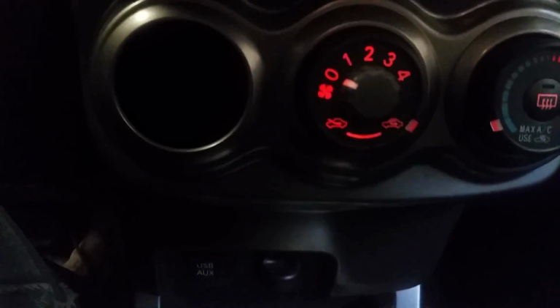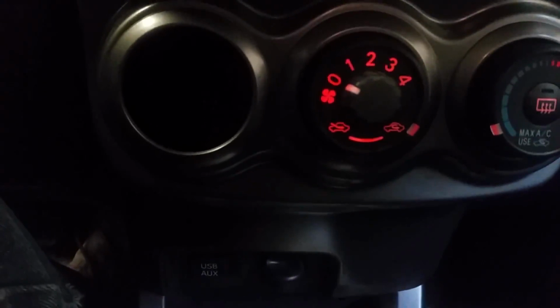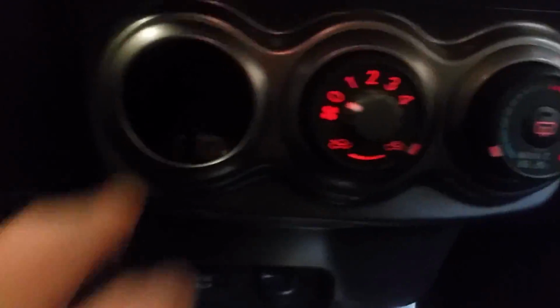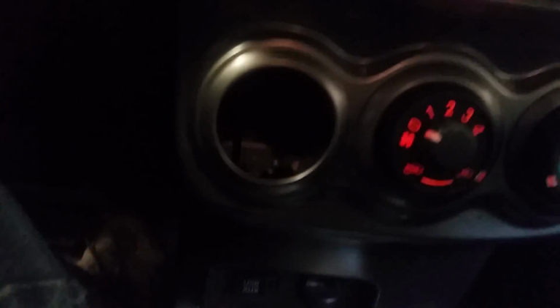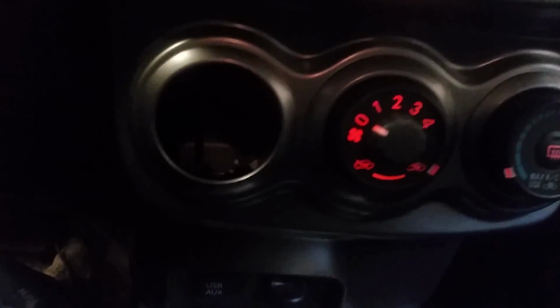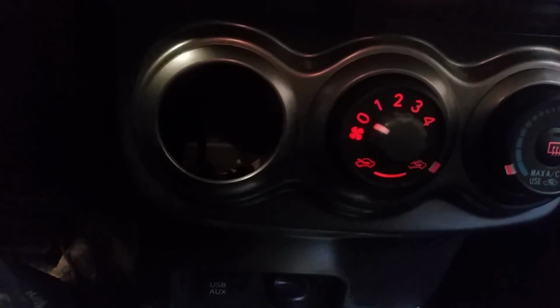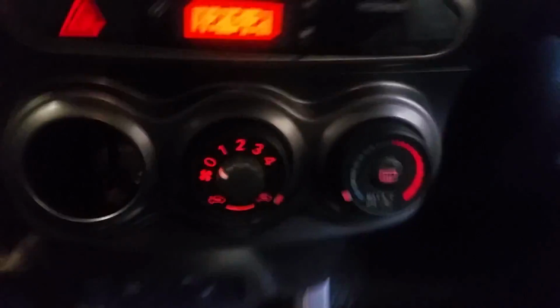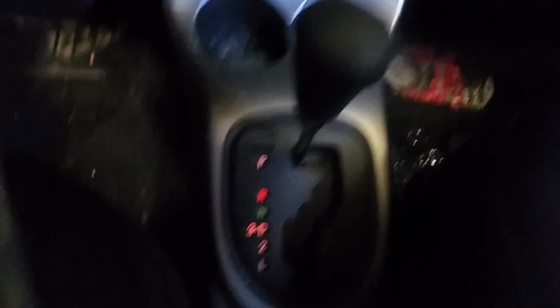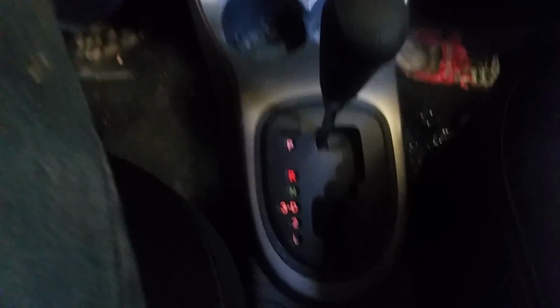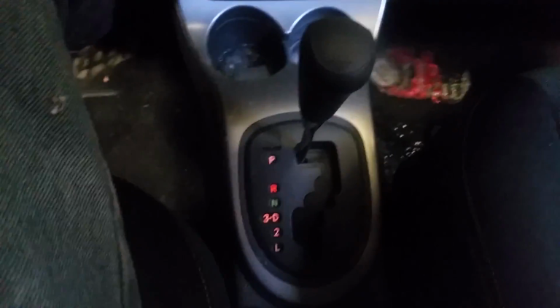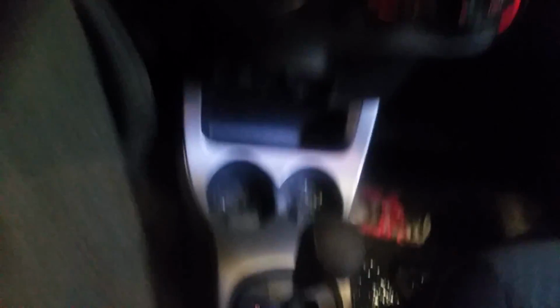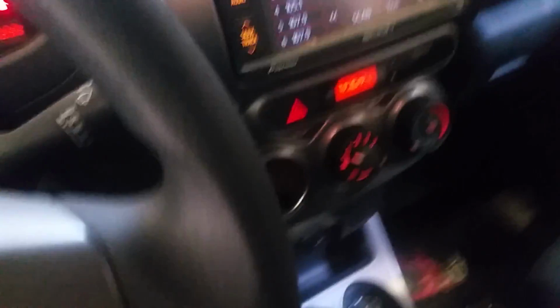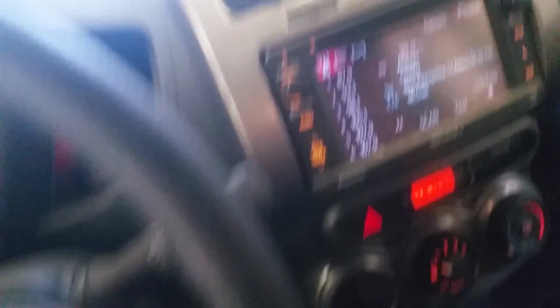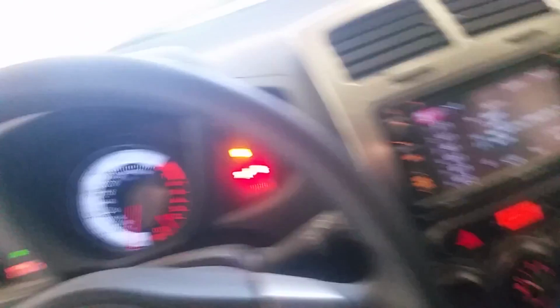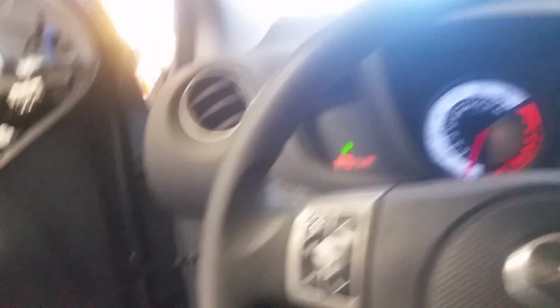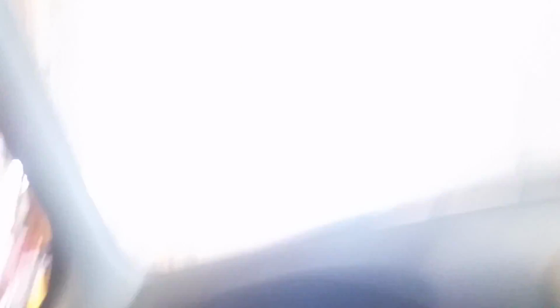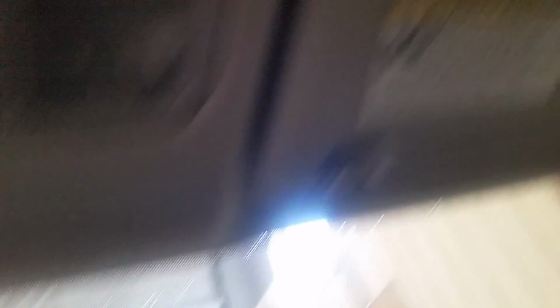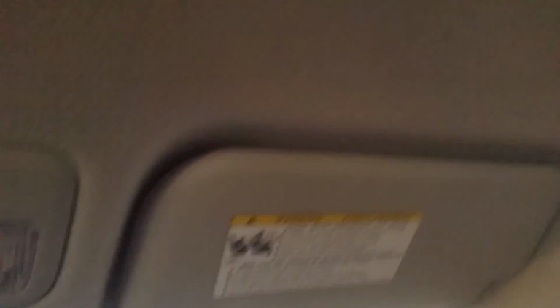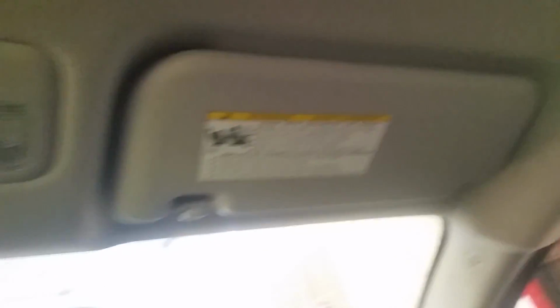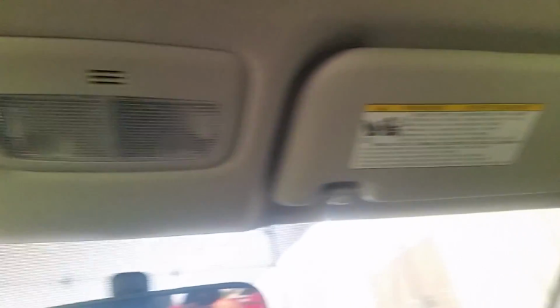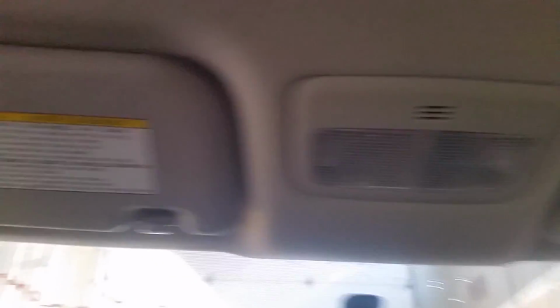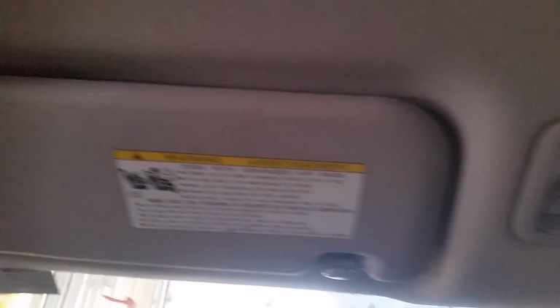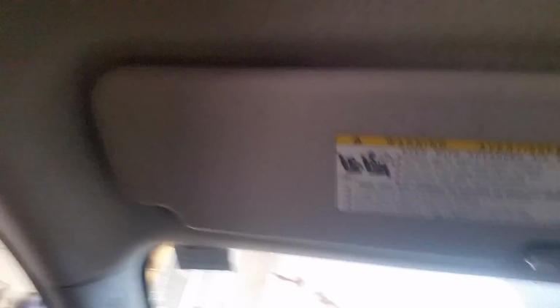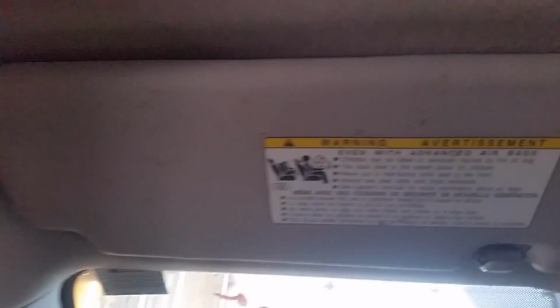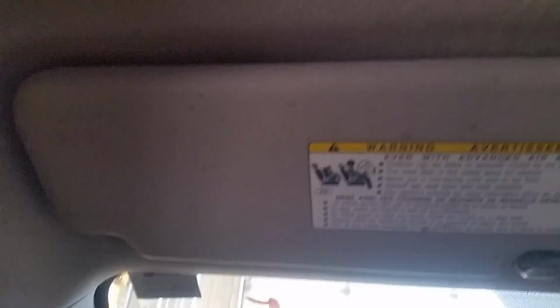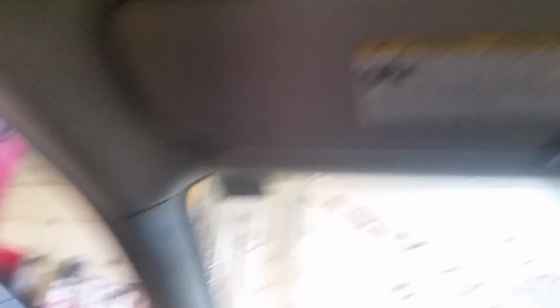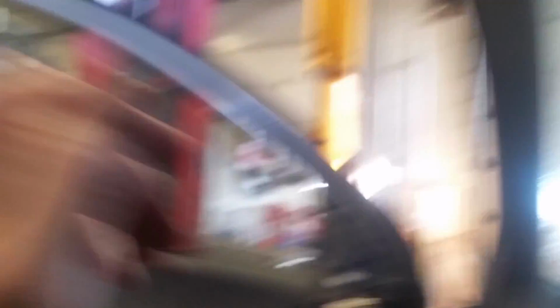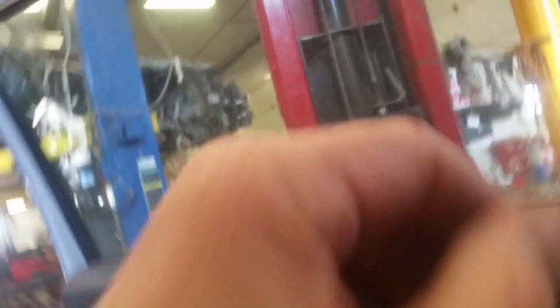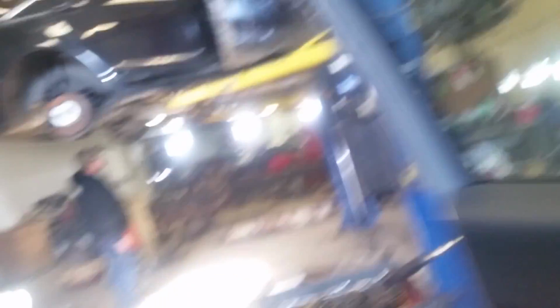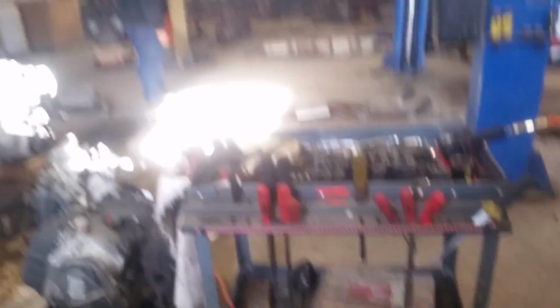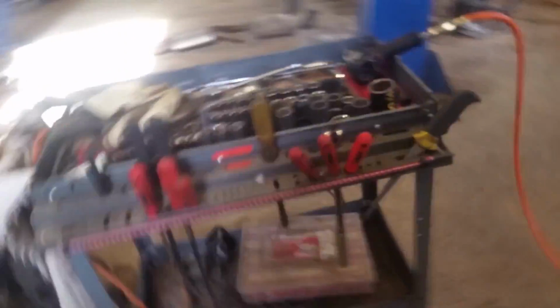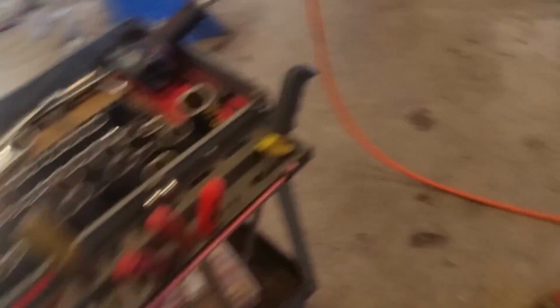Manual temp controller — looks like it's broken a little bit. Automatic shift on the floor. Gray cloth, gray headliner, and sun visors.